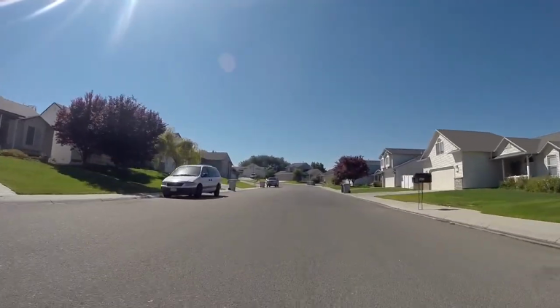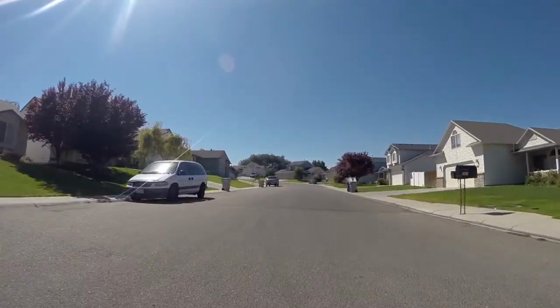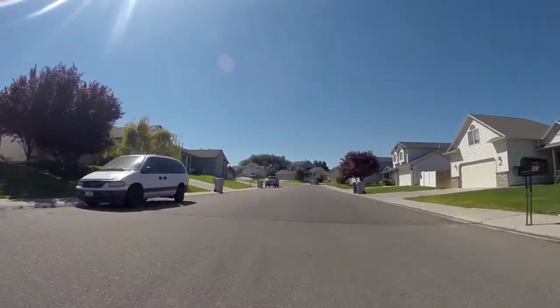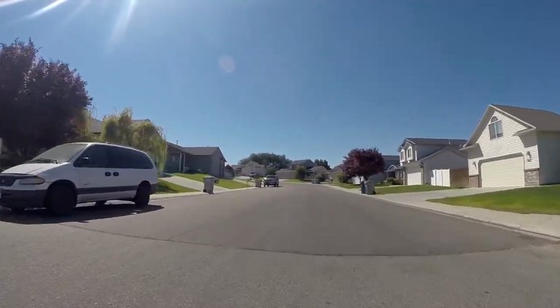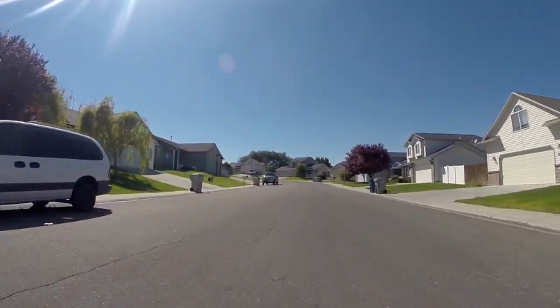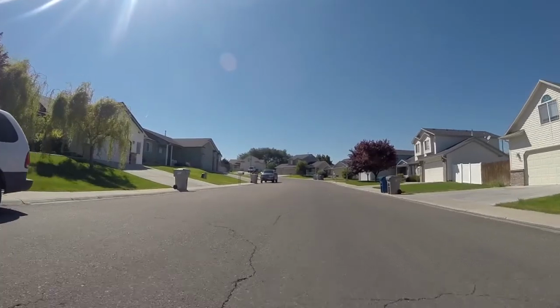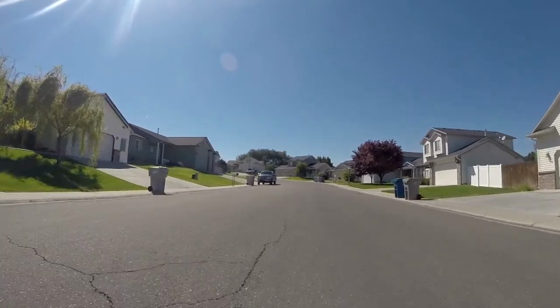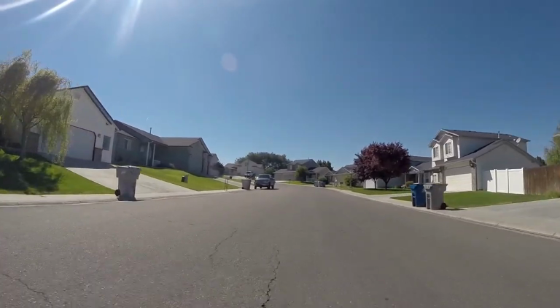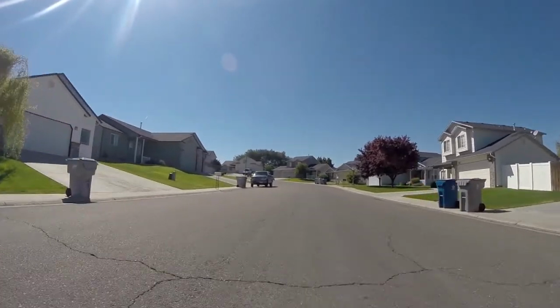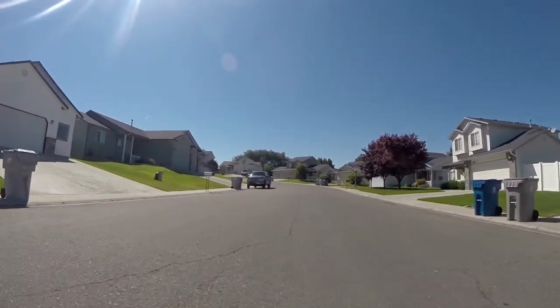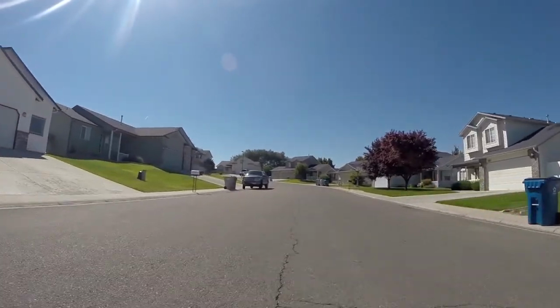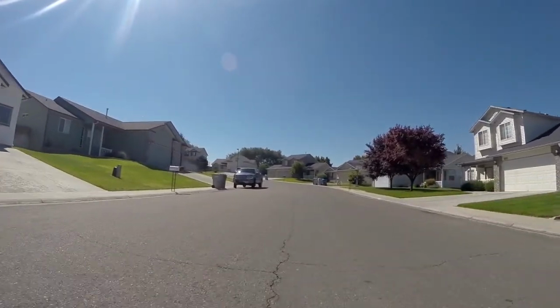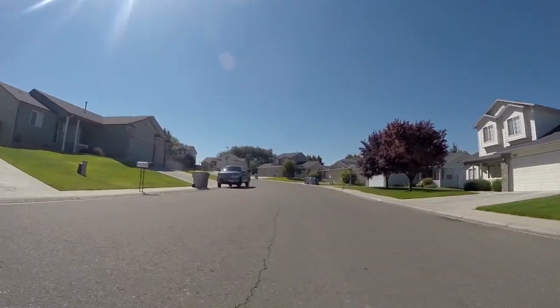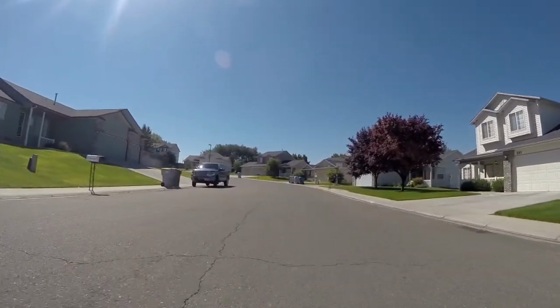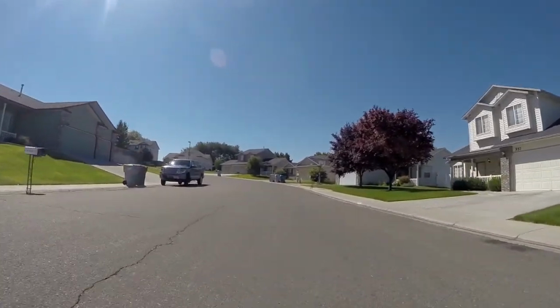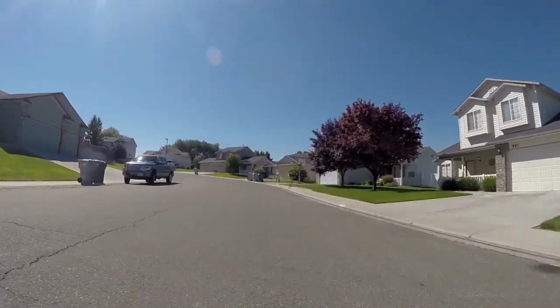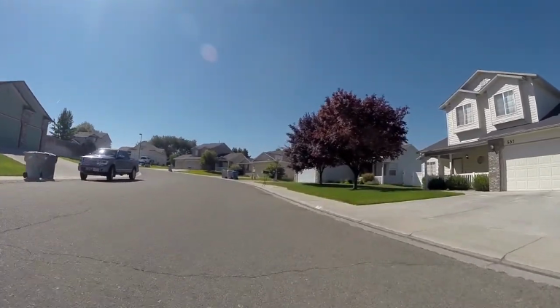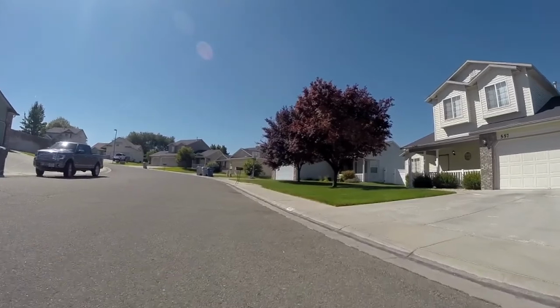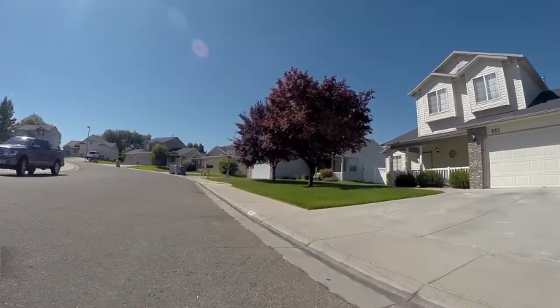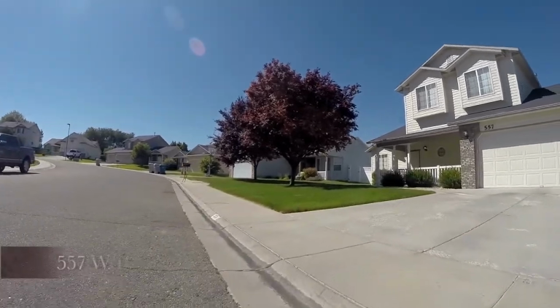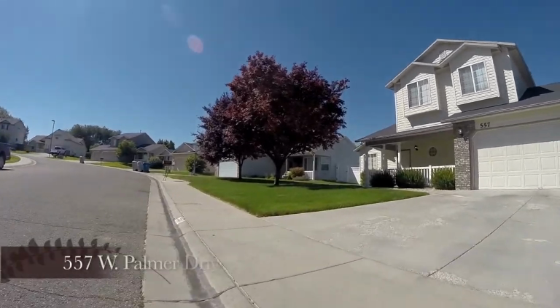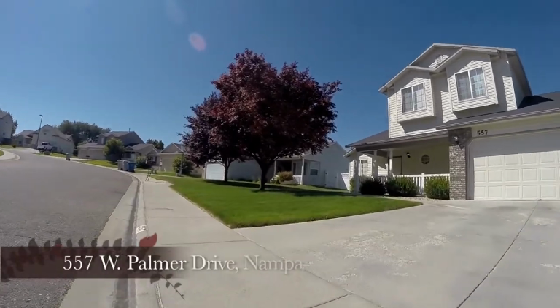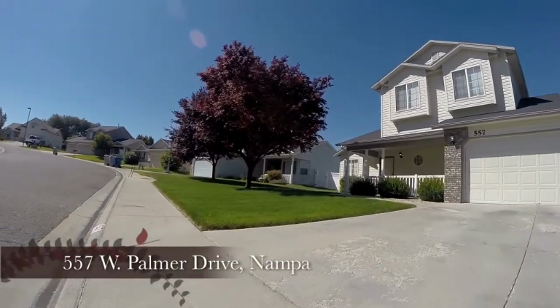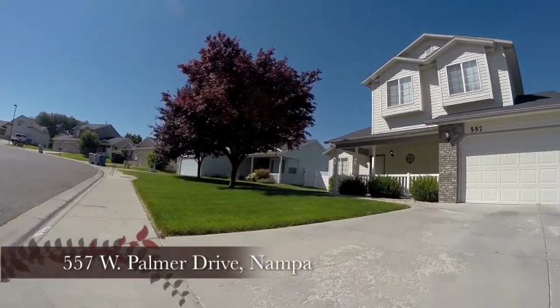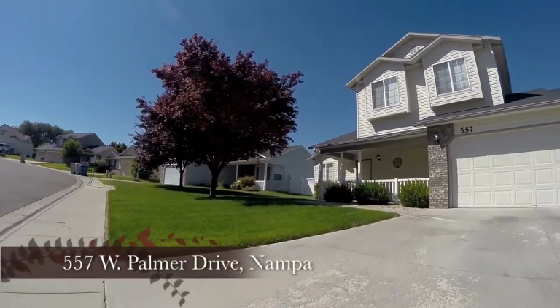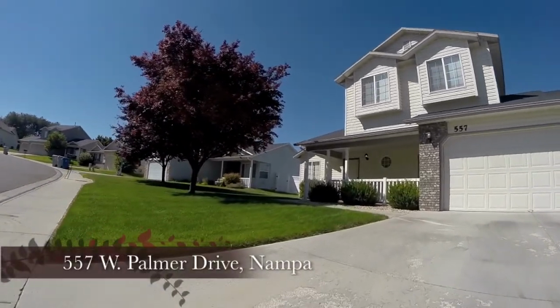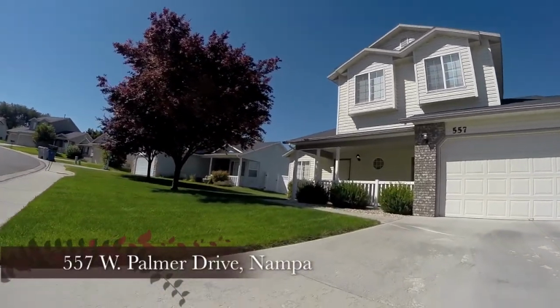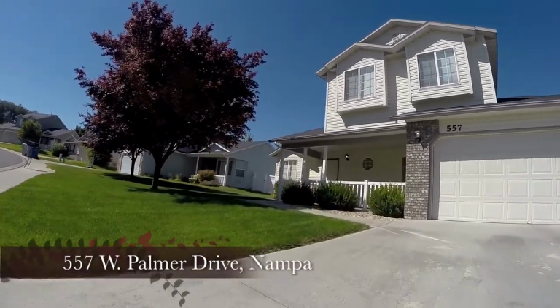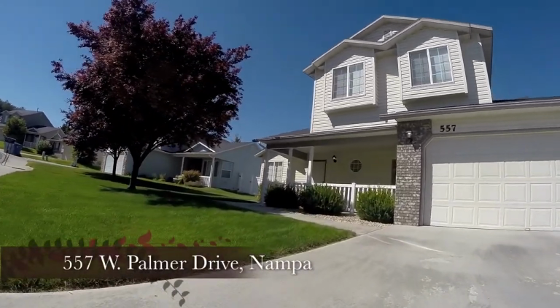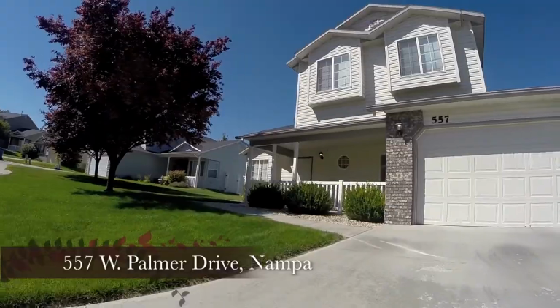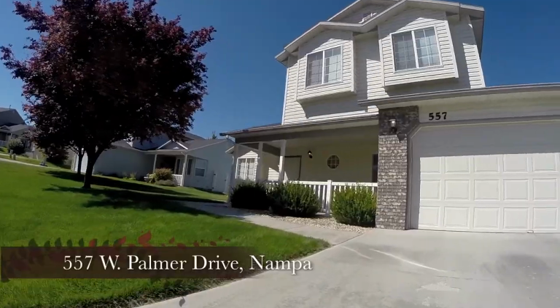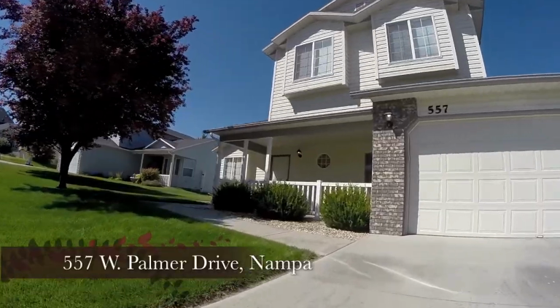Welcome to Wycliffe Estates, a quiet, friendly neighborhood in South Nampa. Your new home is located conveniently at 557 West Palmer Drive.